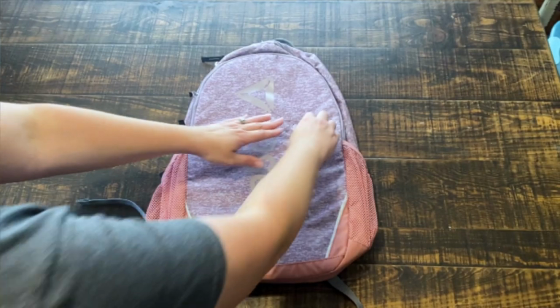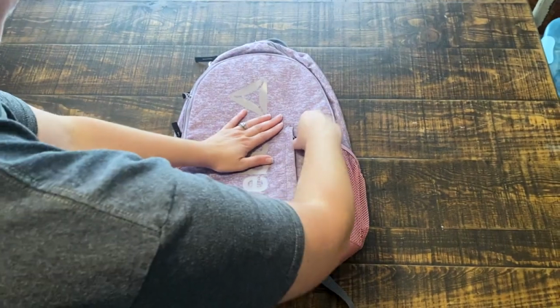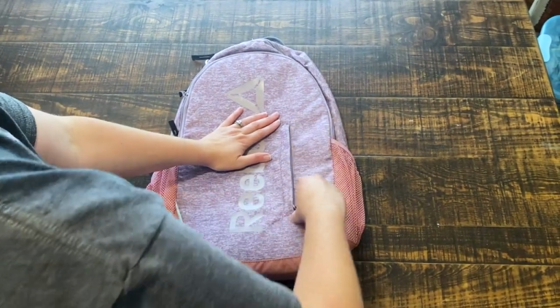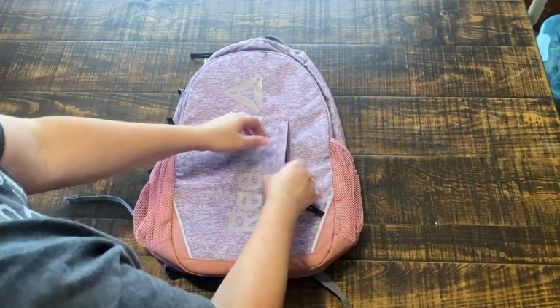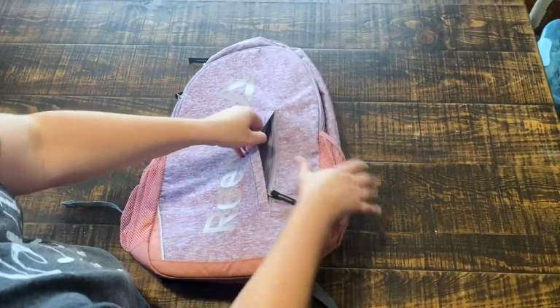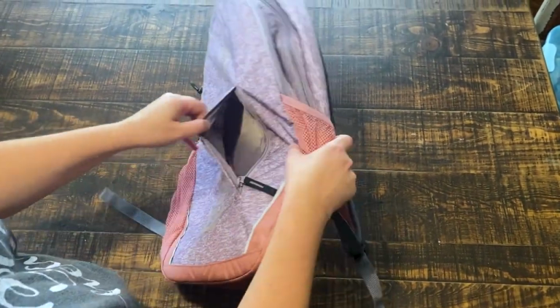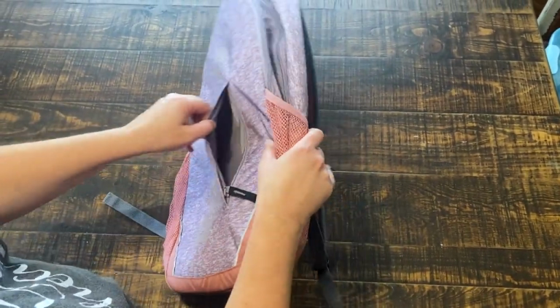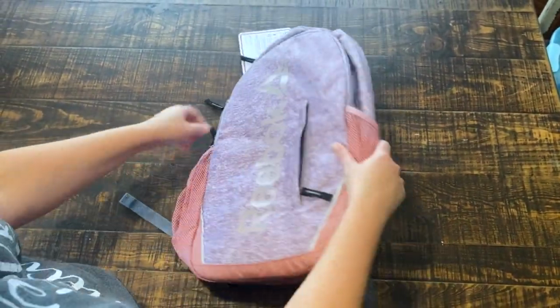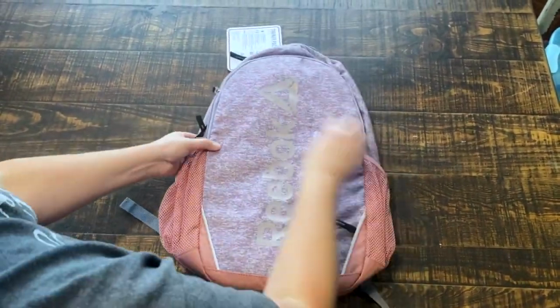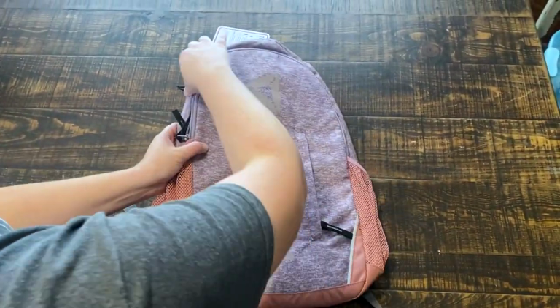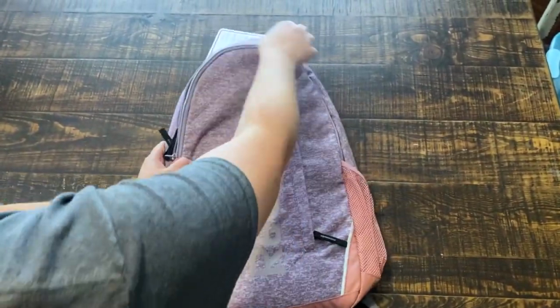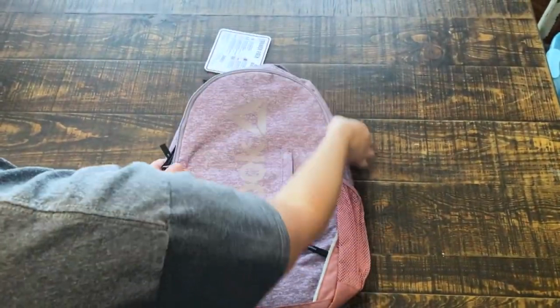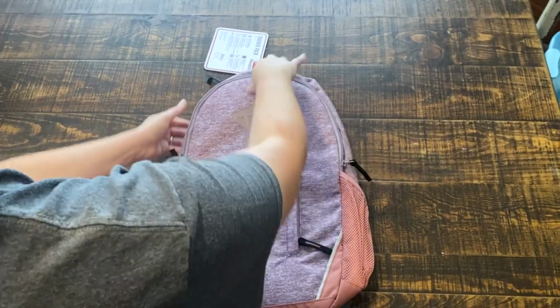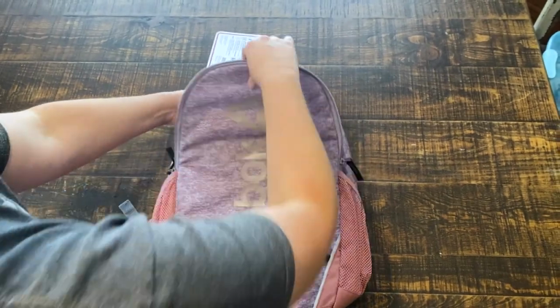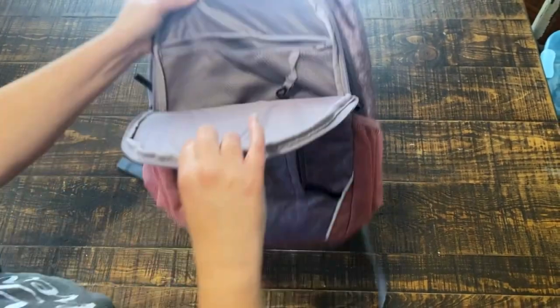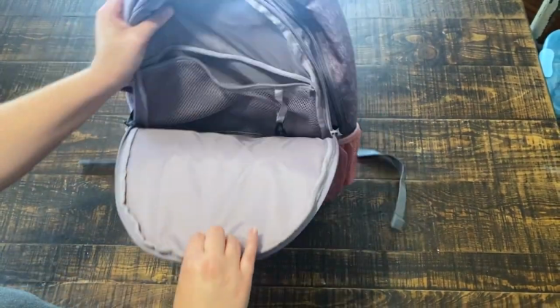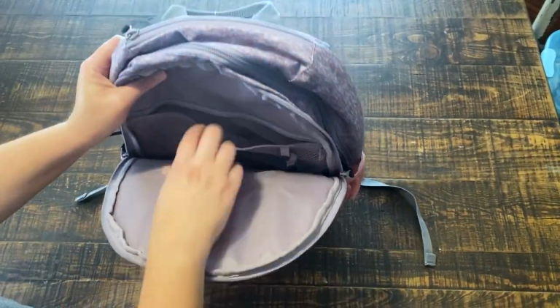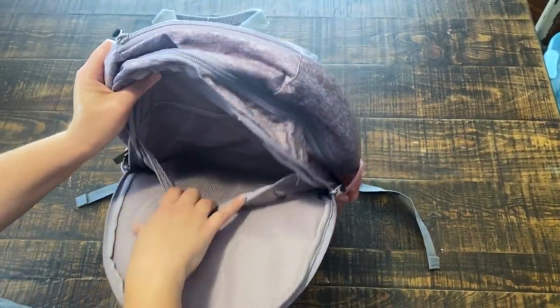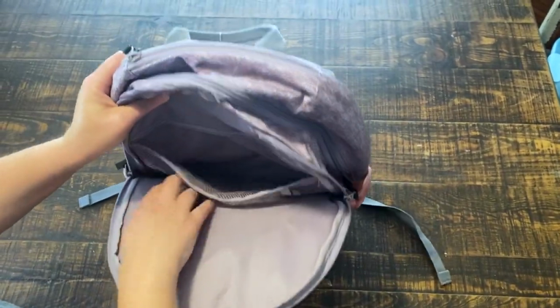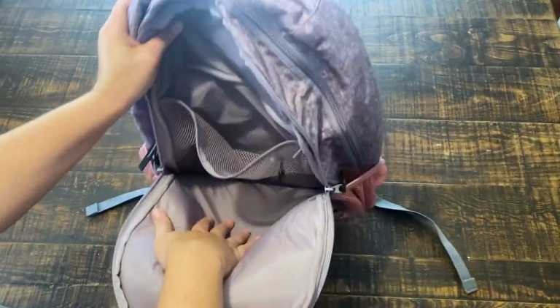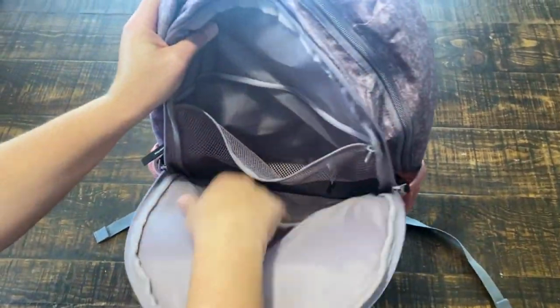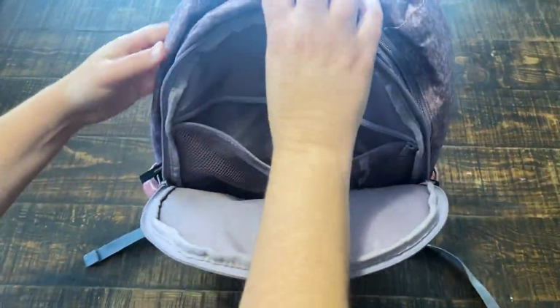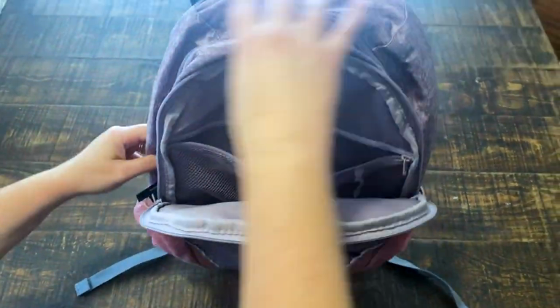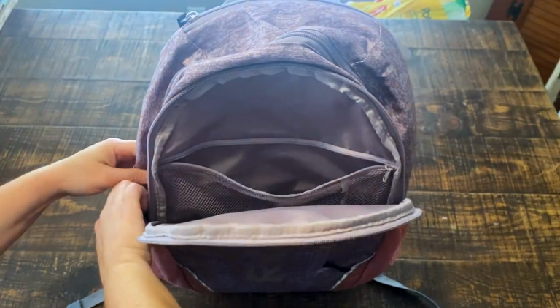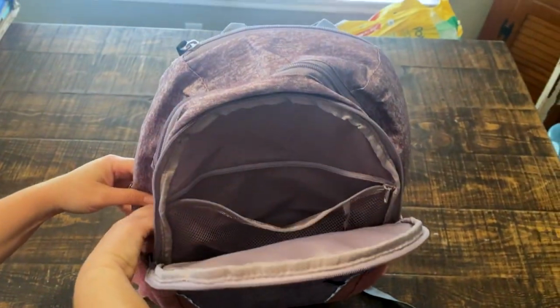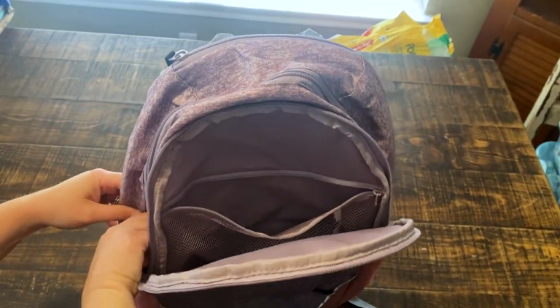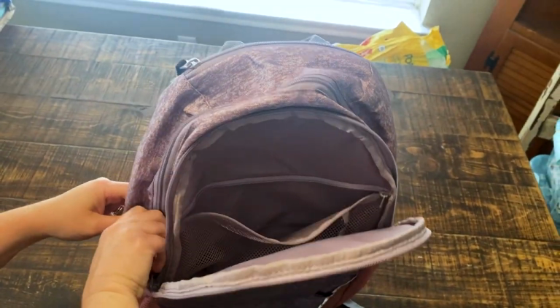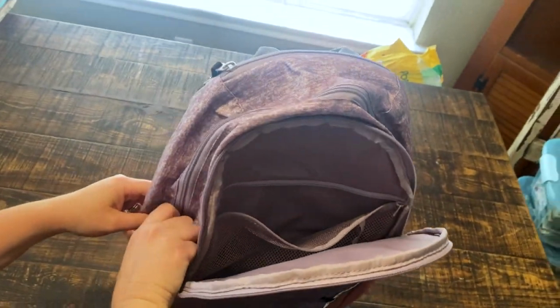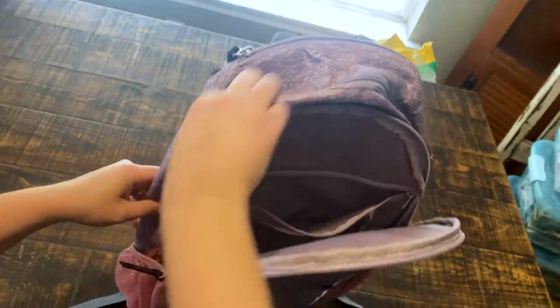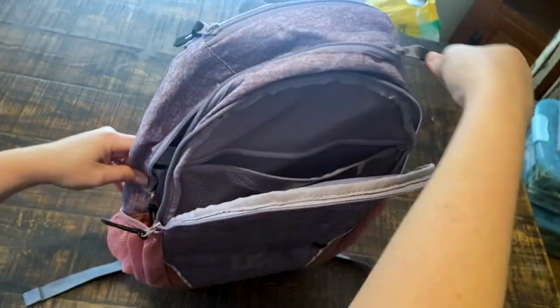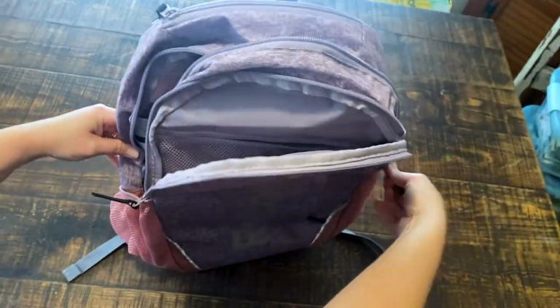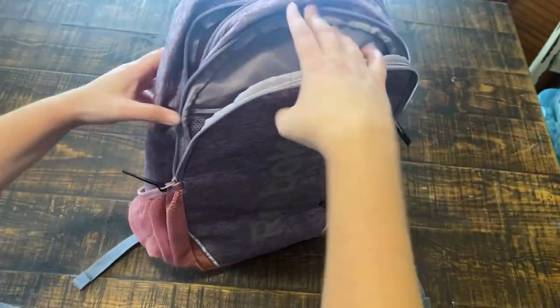So the first thing I'm going to pull out is this nice Reebok backpack. I can open this real quick and get my pencil or eraser. And then here I can put my bags and stuff.